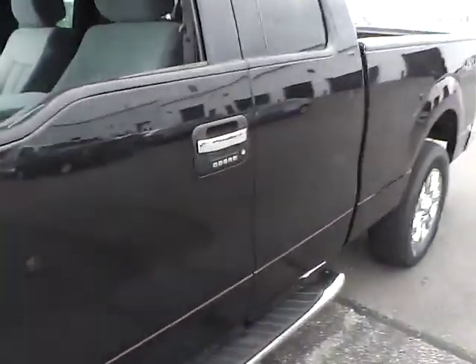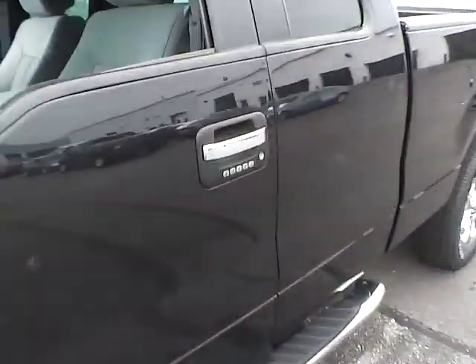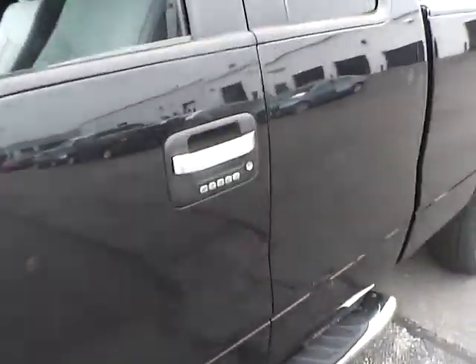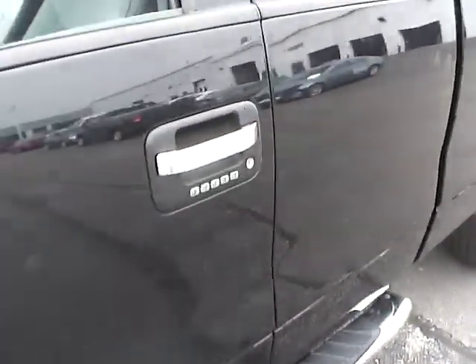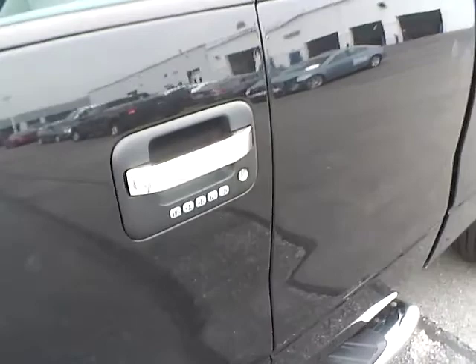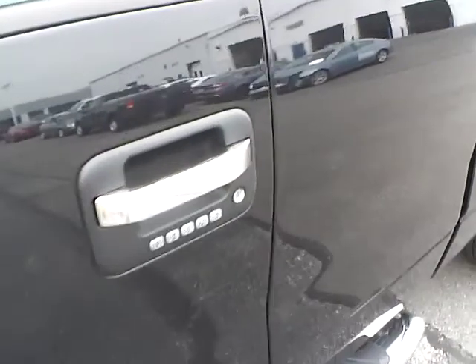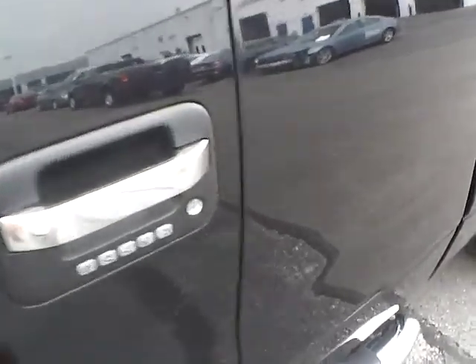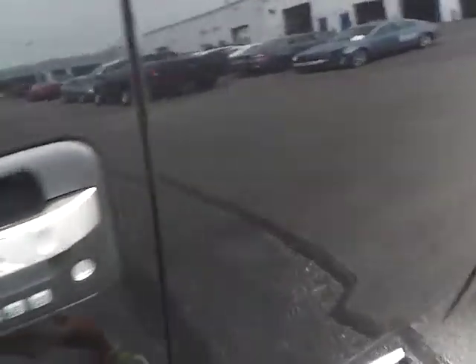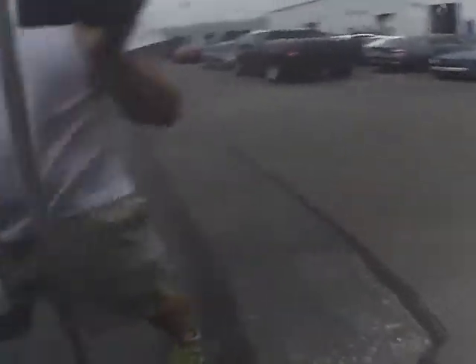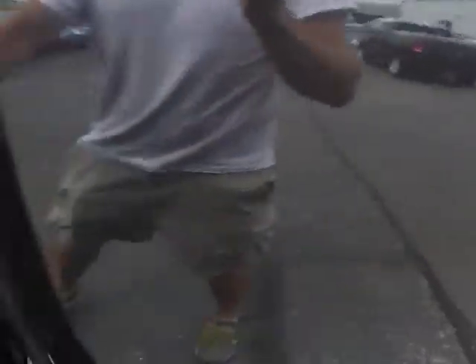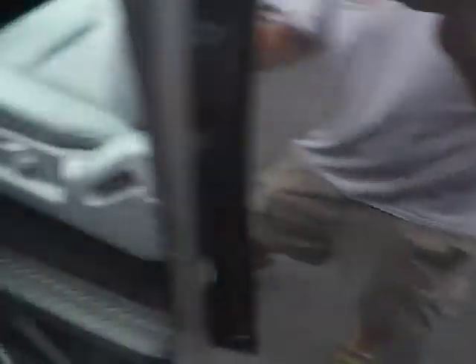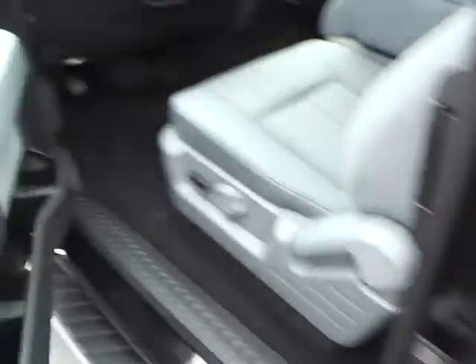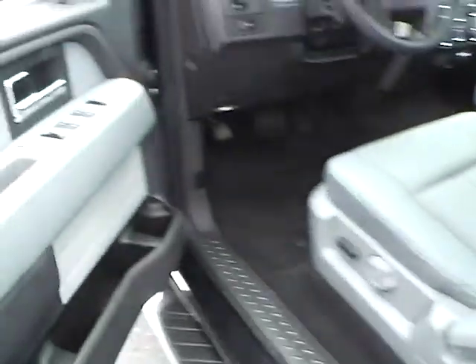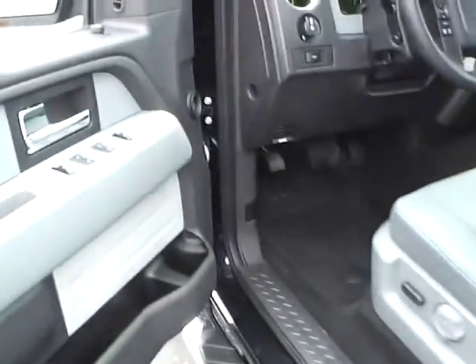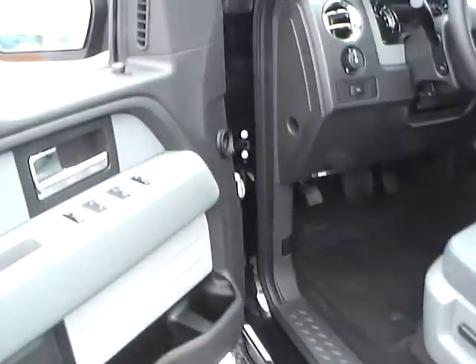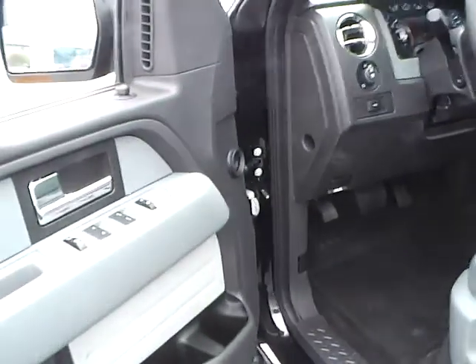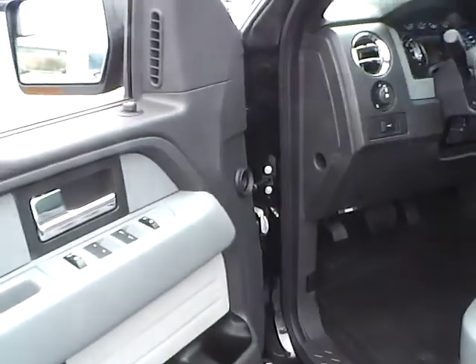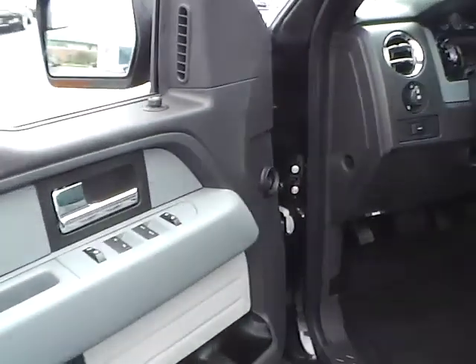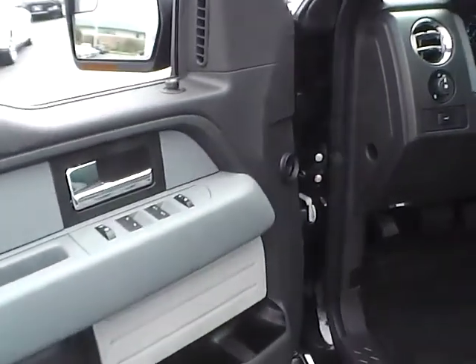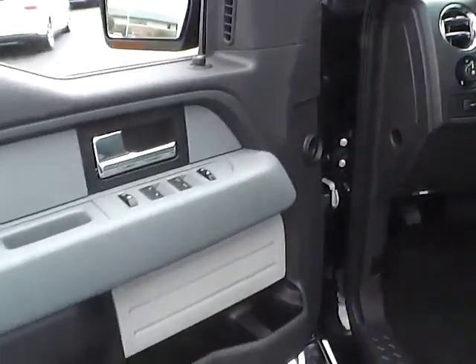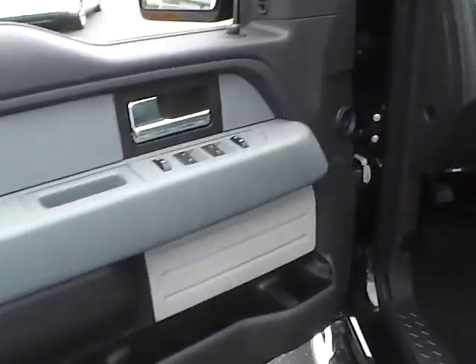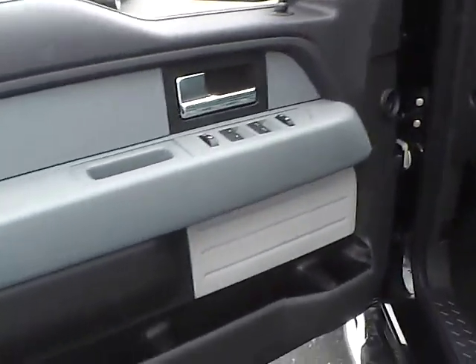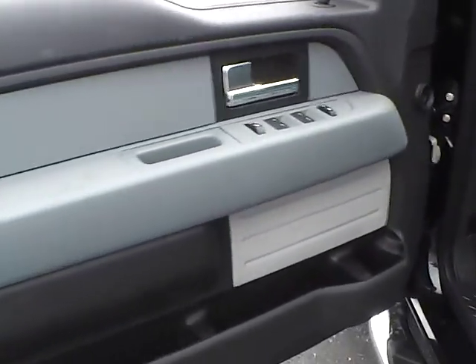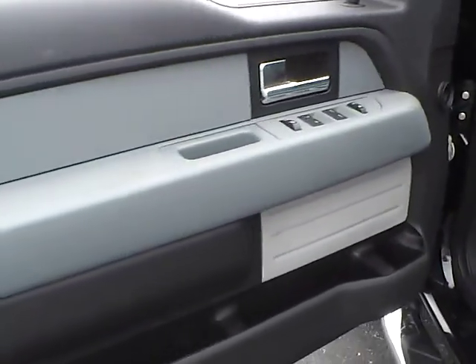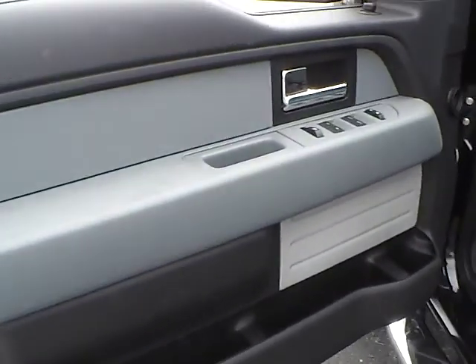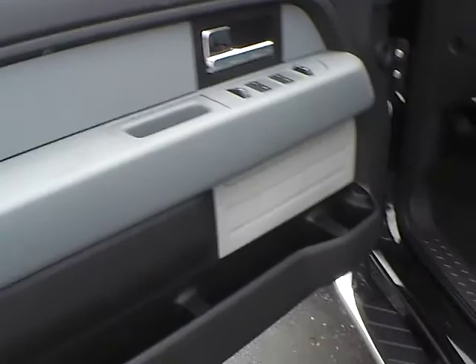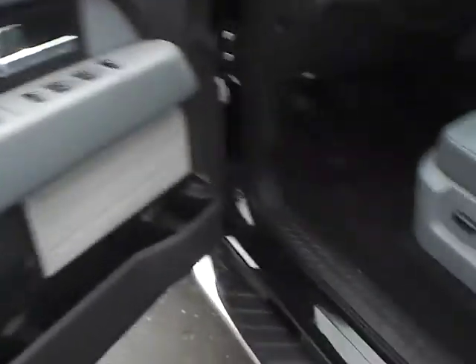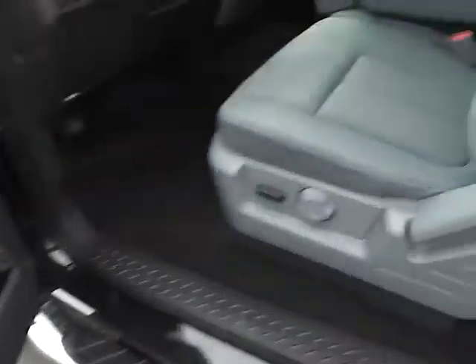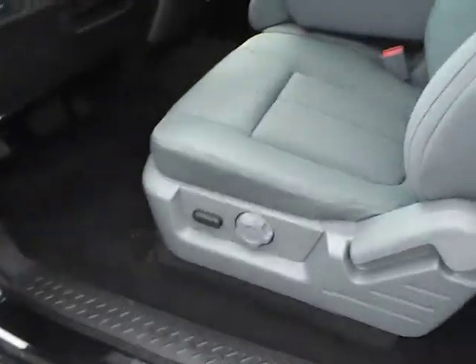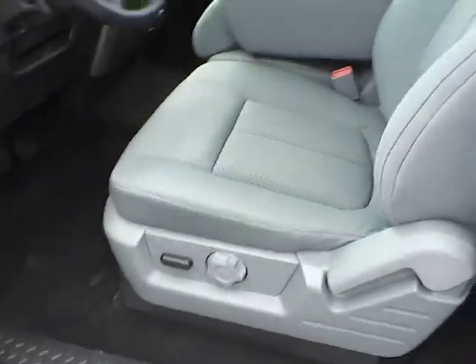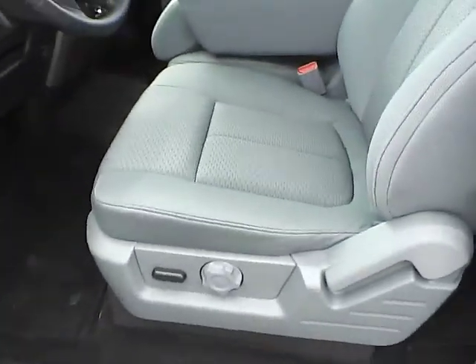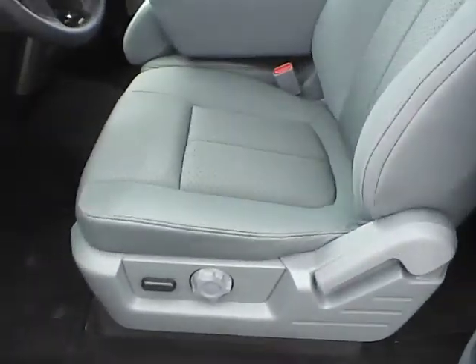Additional features include exterior keypad entry, power mirrors, power locks and windows, and a power driver seat.